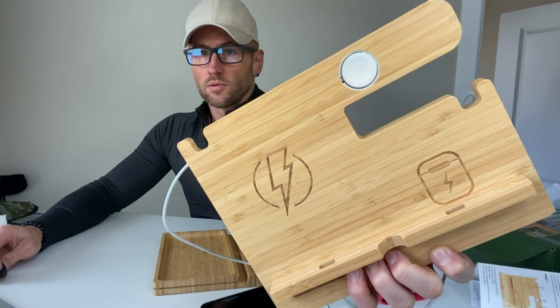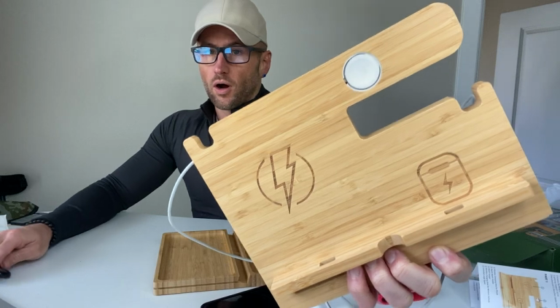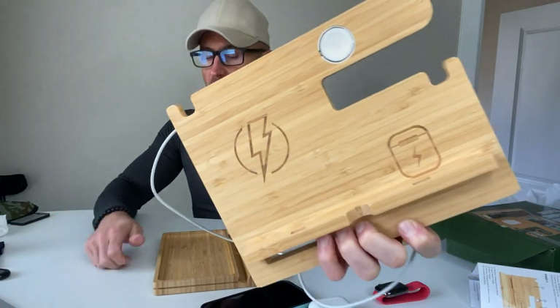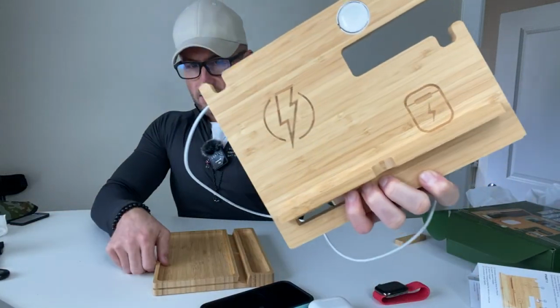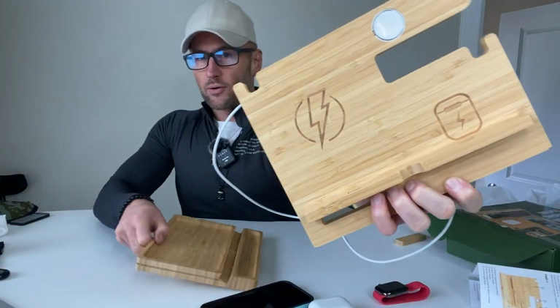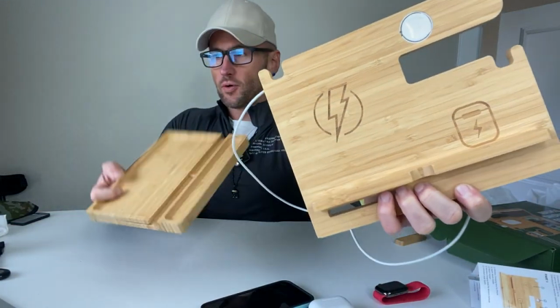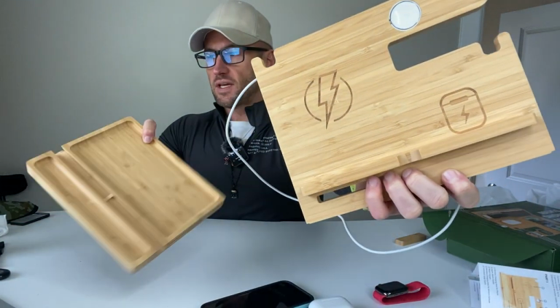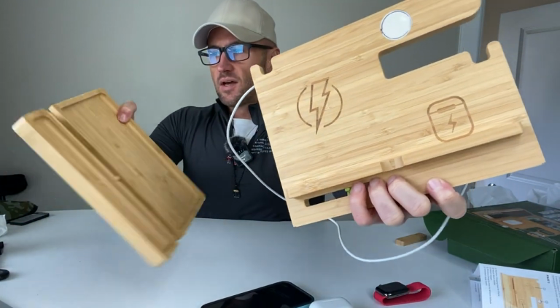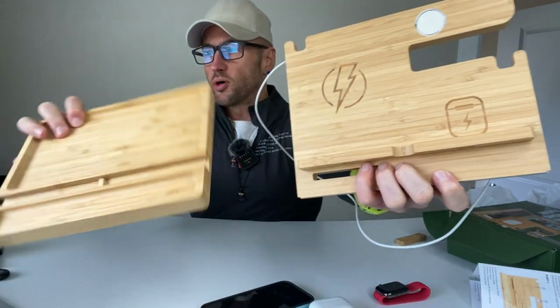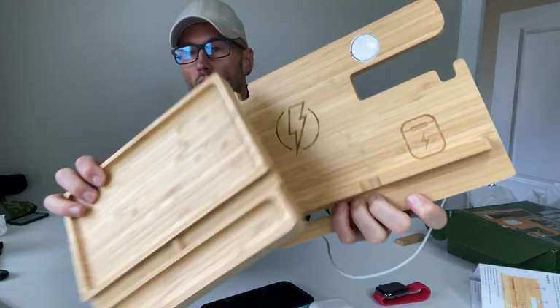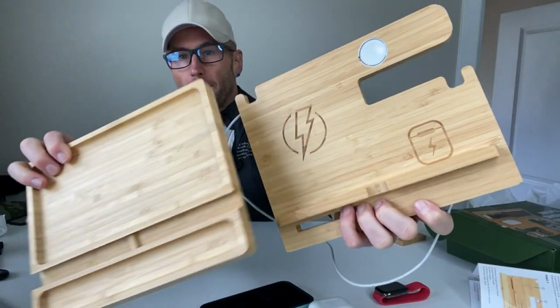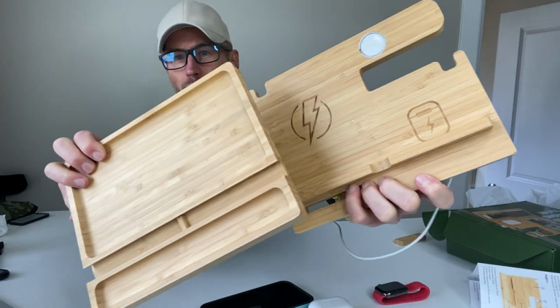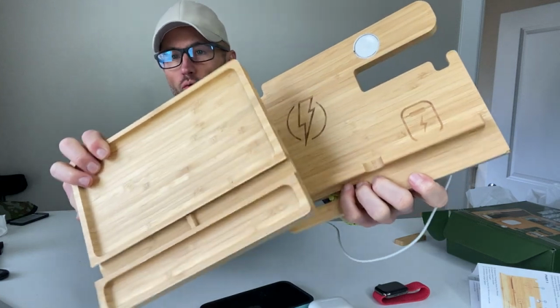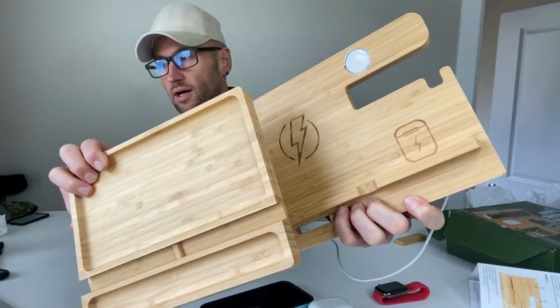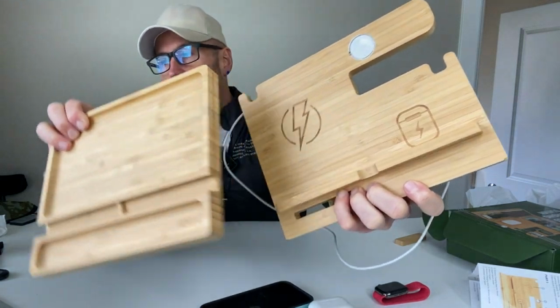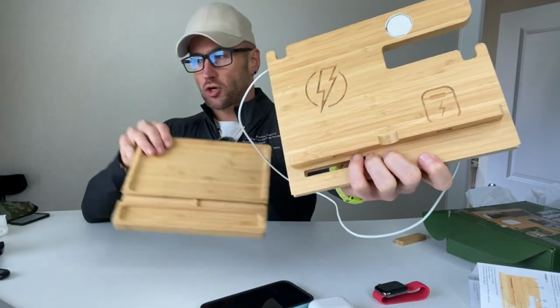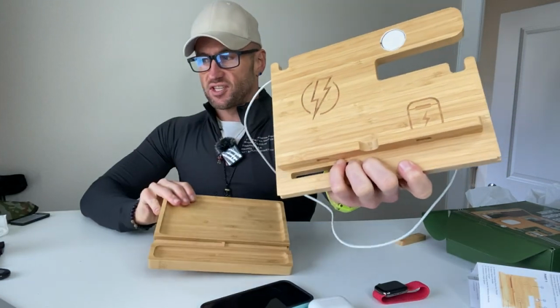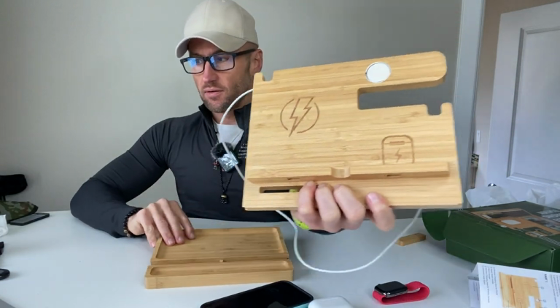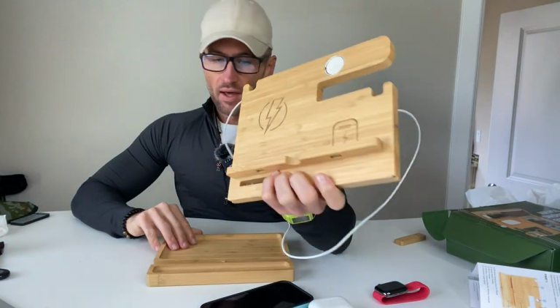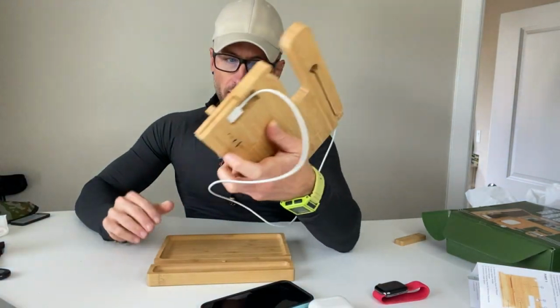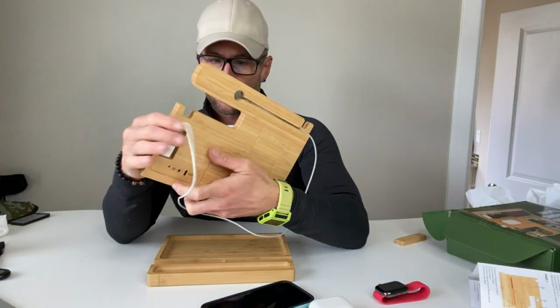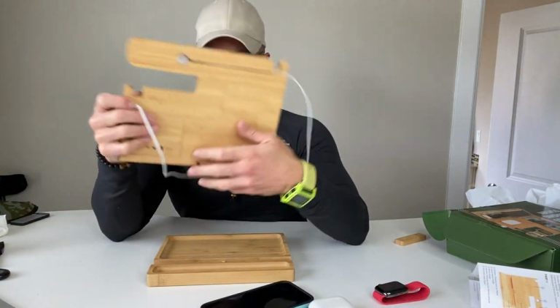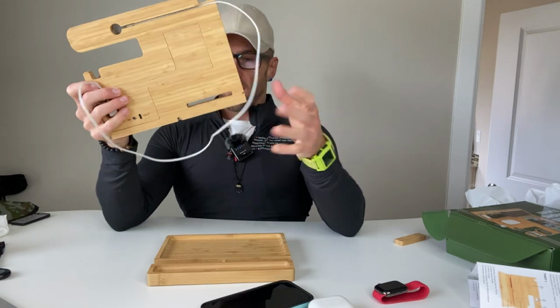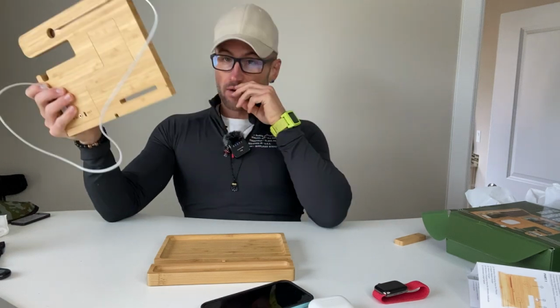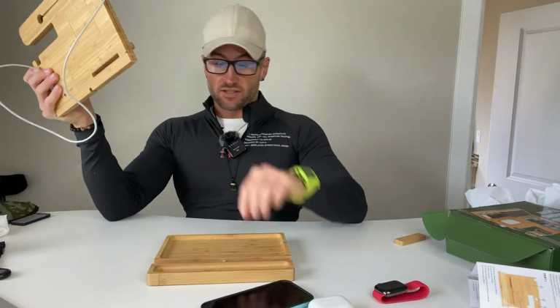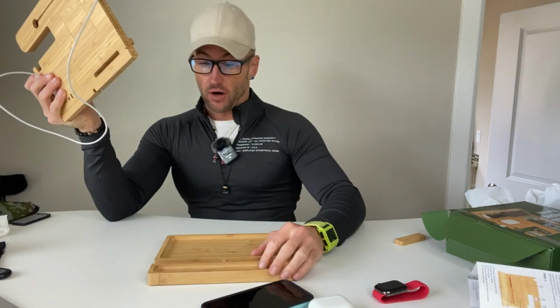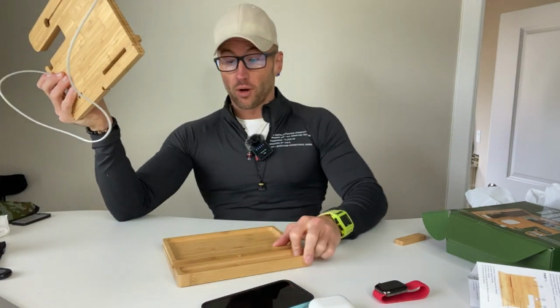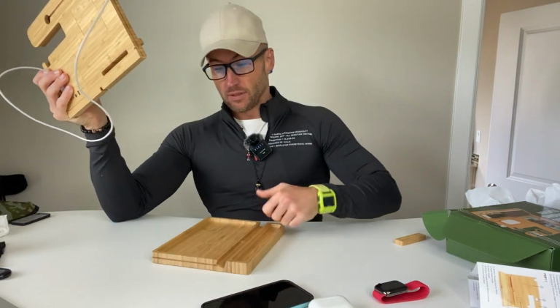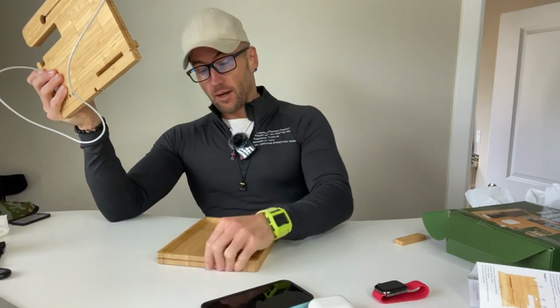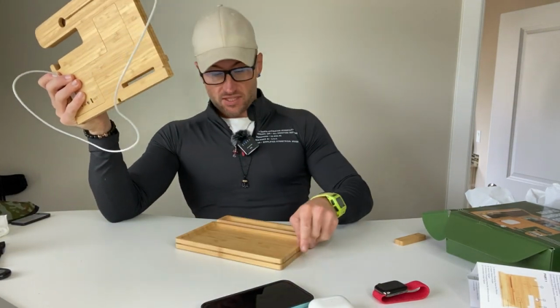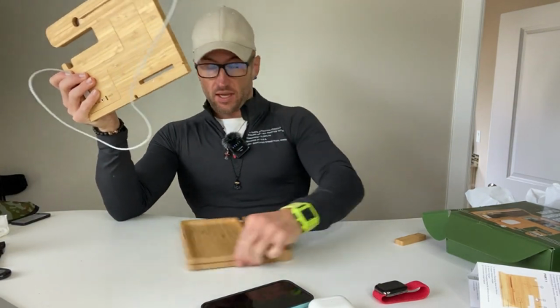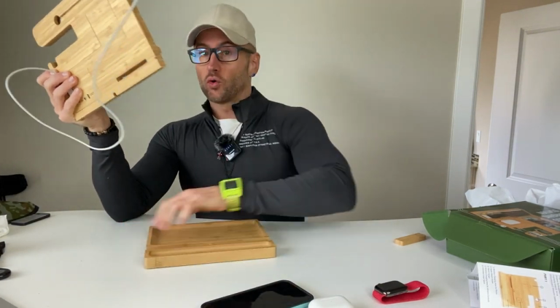All right, guys, this is my review of the Zapuvo Bamboo Wood Wireless Charging Station. They indicate that this is a good Father's Day gift, but I think this is a good gift for anyone. This thing is cool.